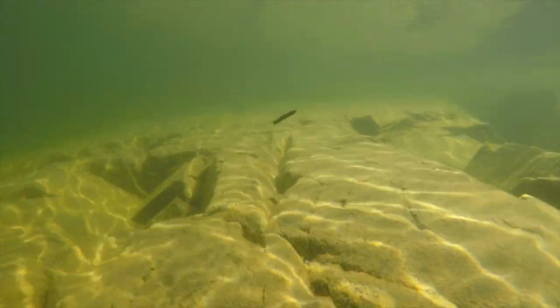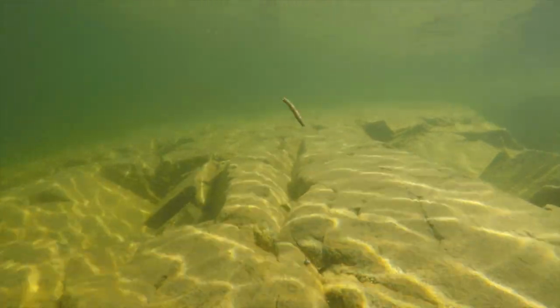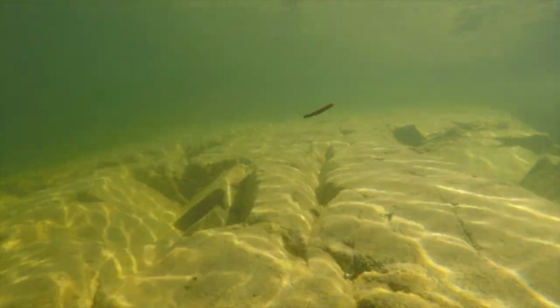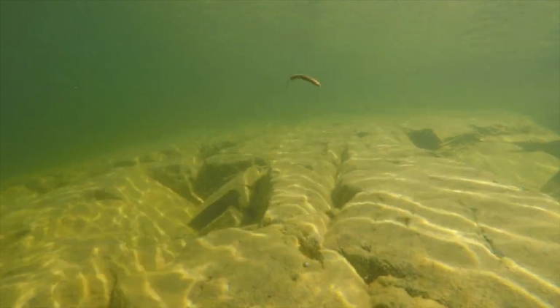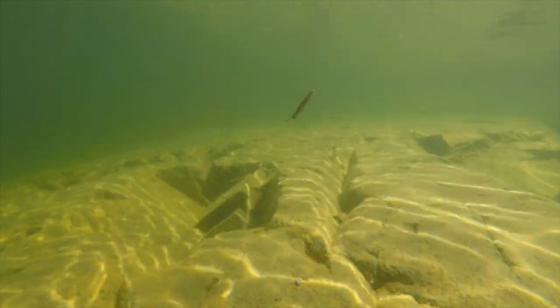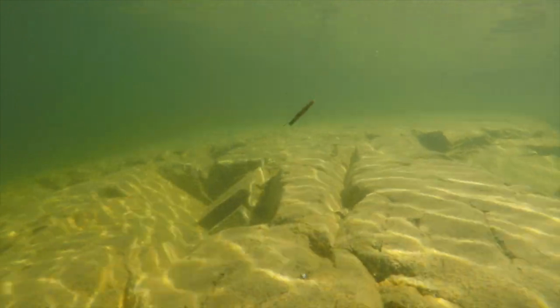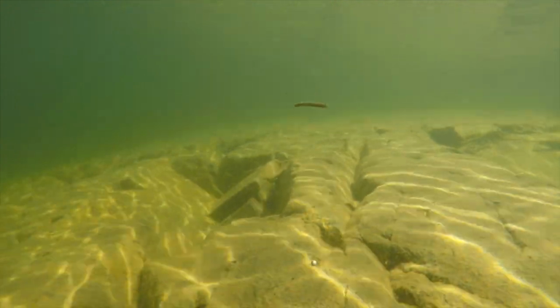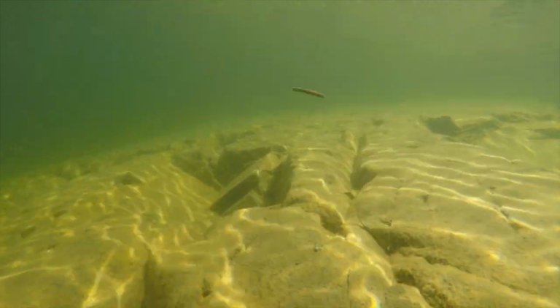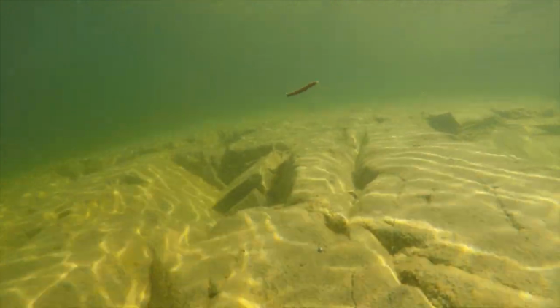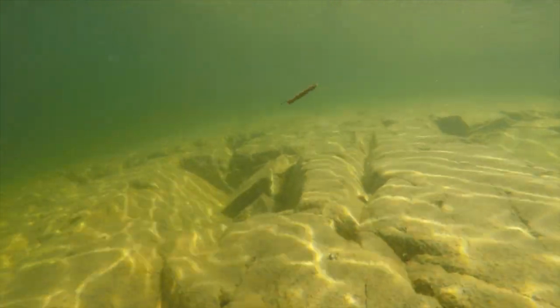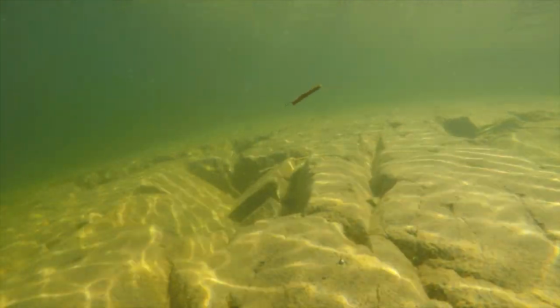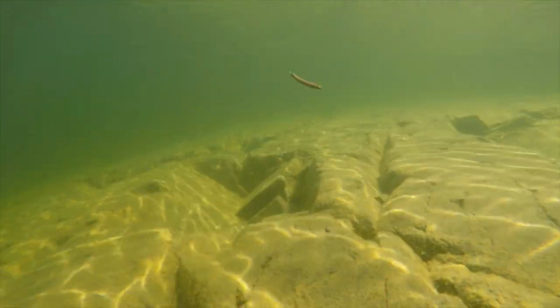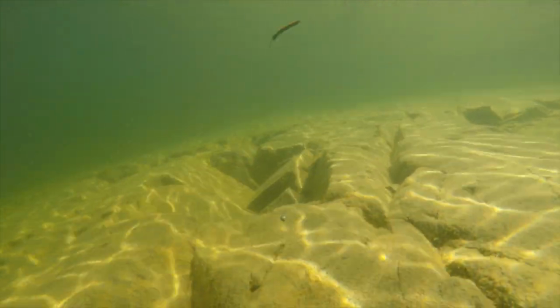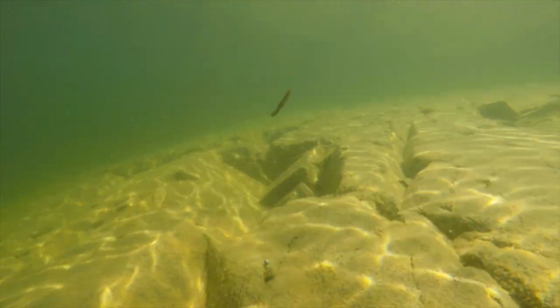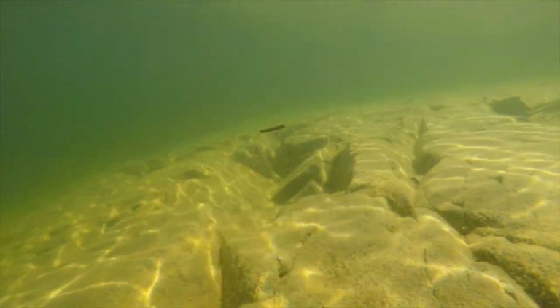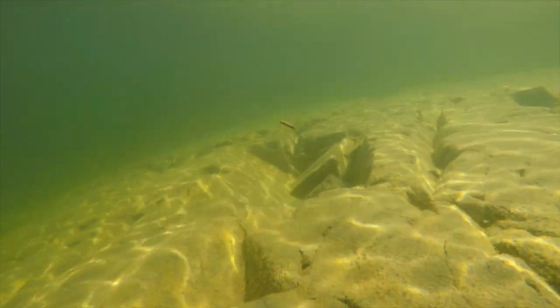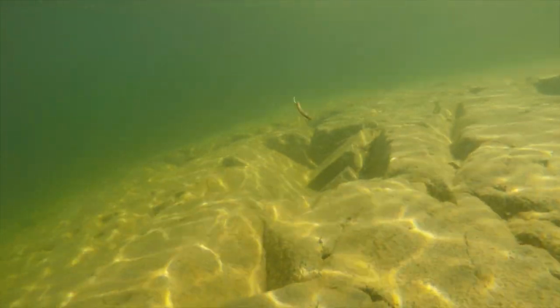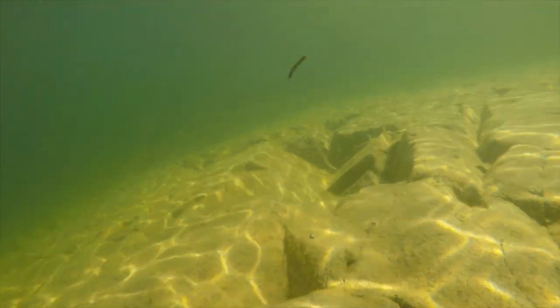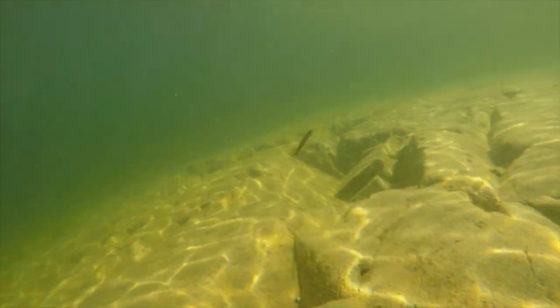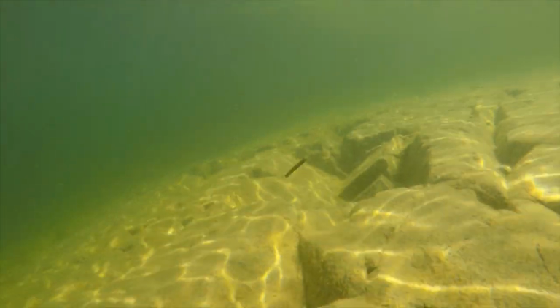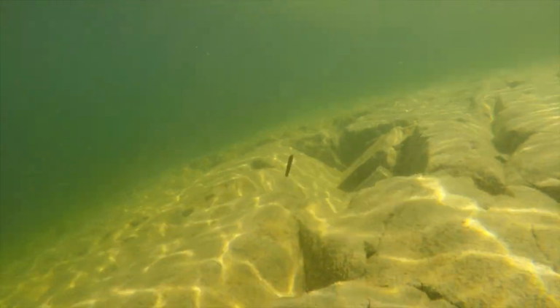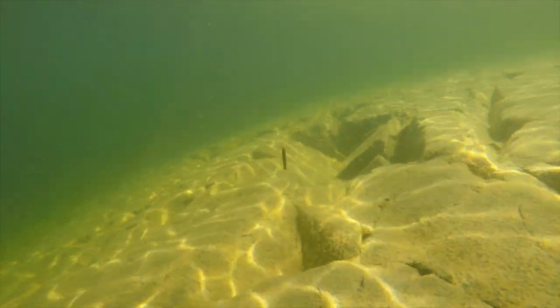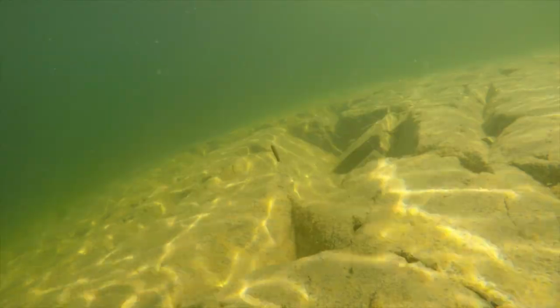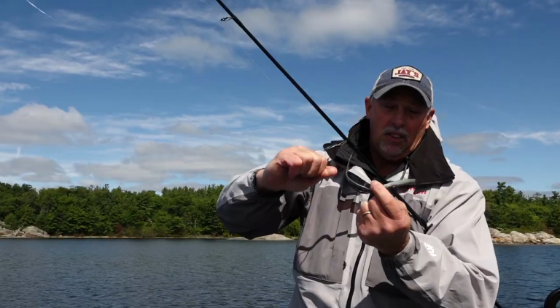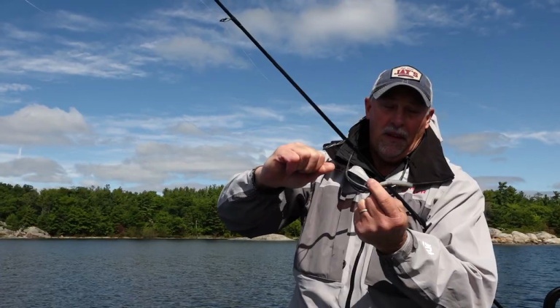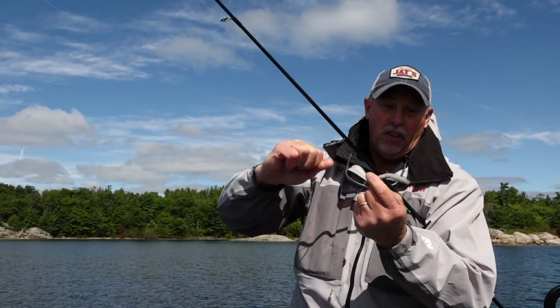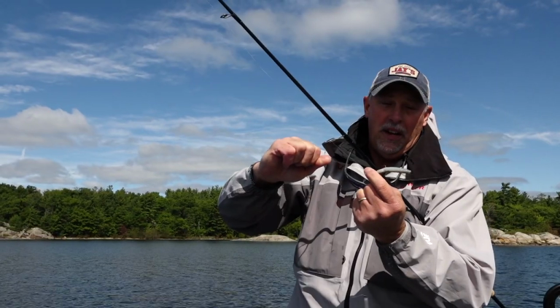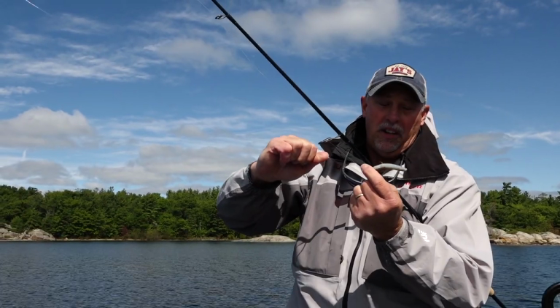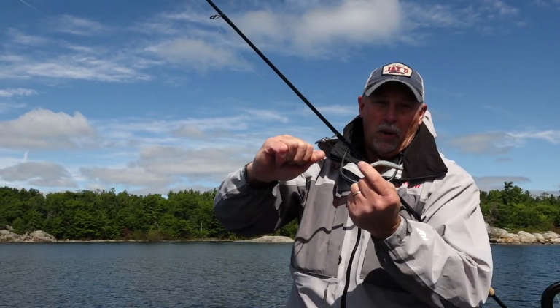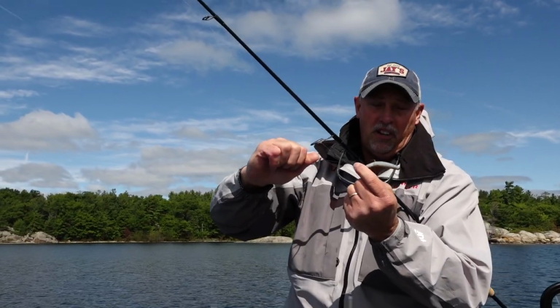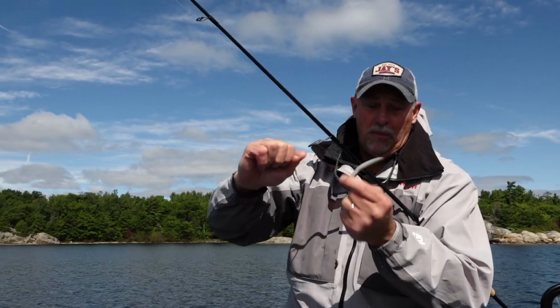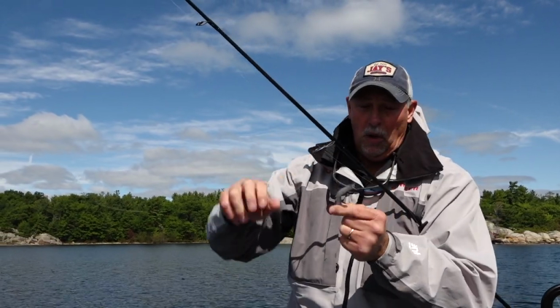When that sinker hits the bottom, you're not doing anything special — not necessarily shaking the rod — just kind of moving along the bottom, and those fish bite it and they're on it. So far, that rig is working extremely well.